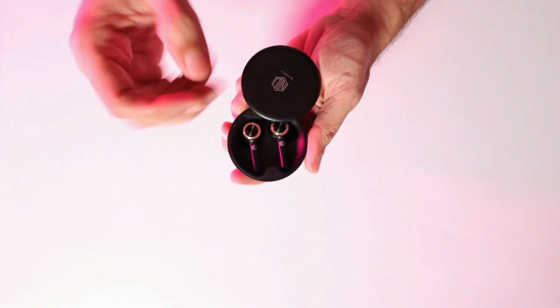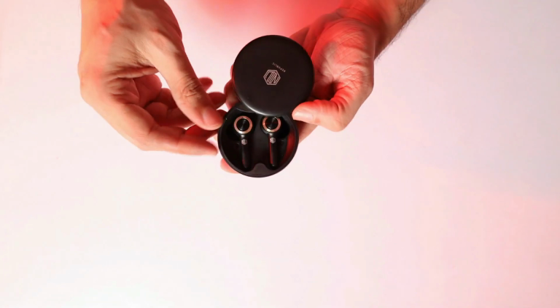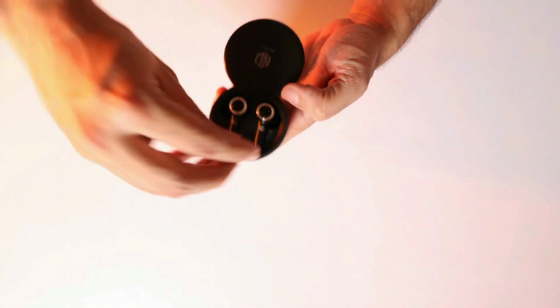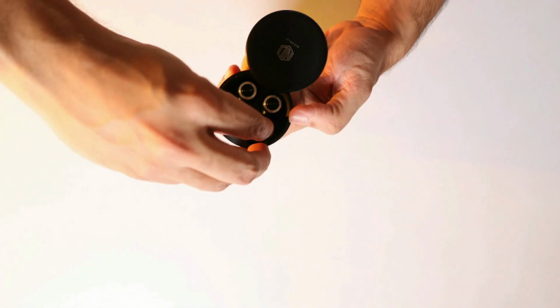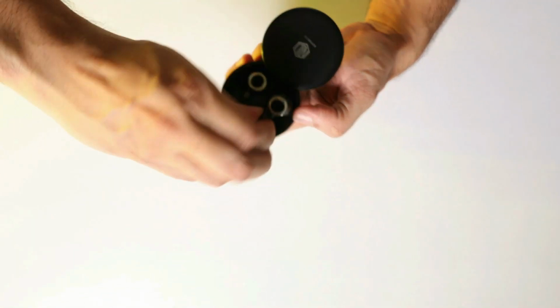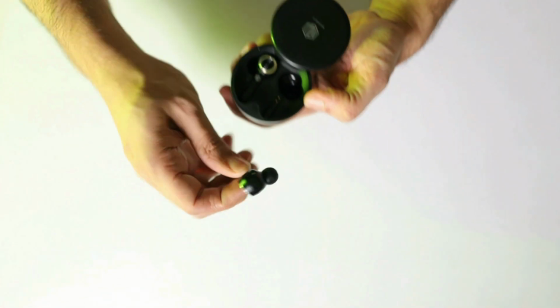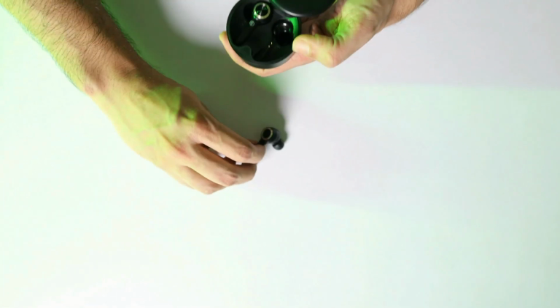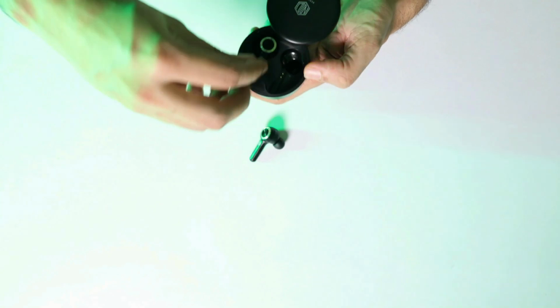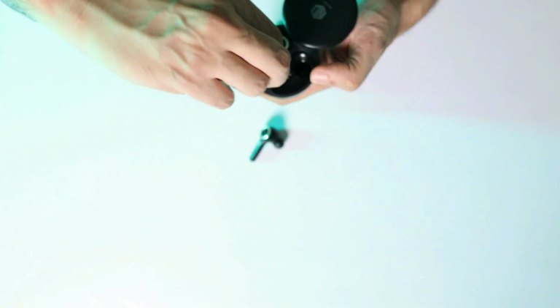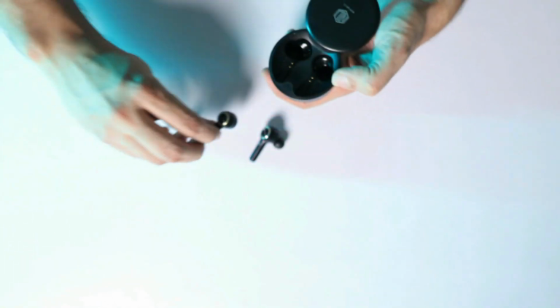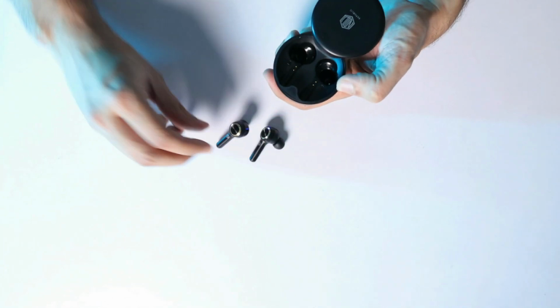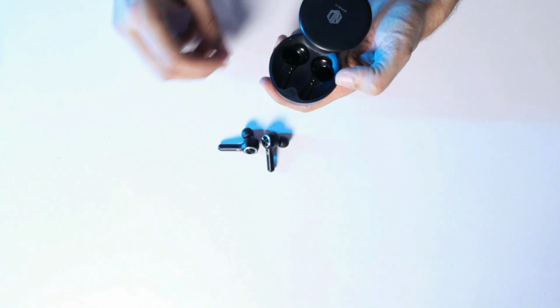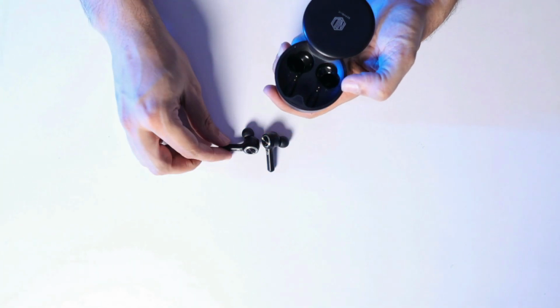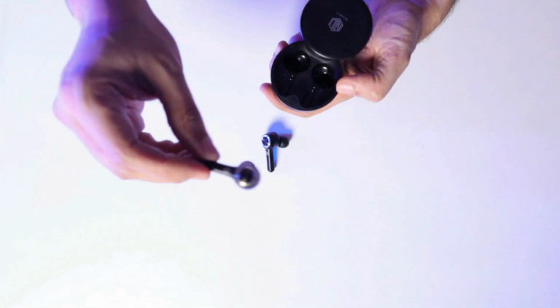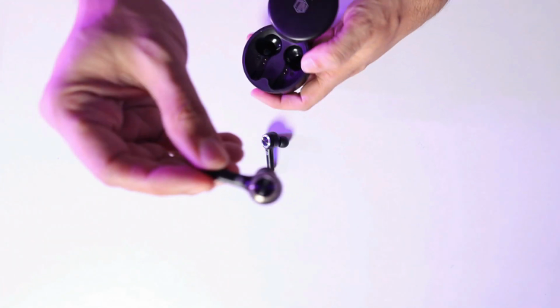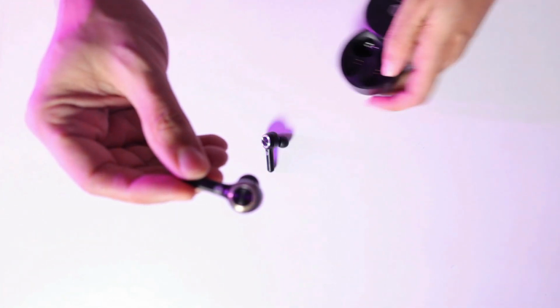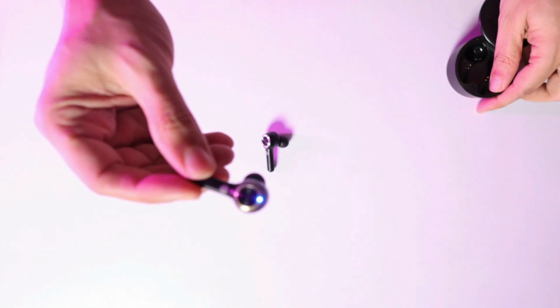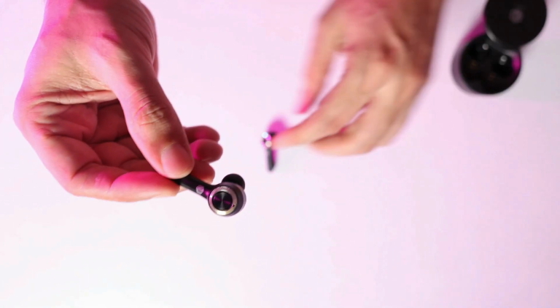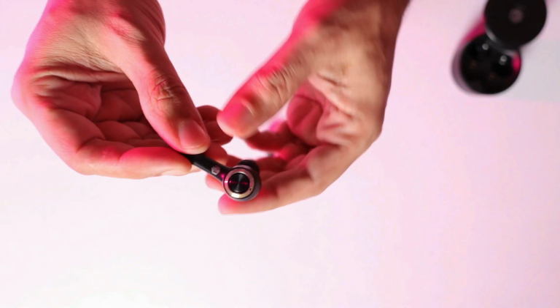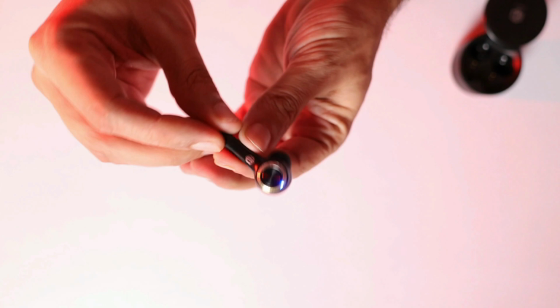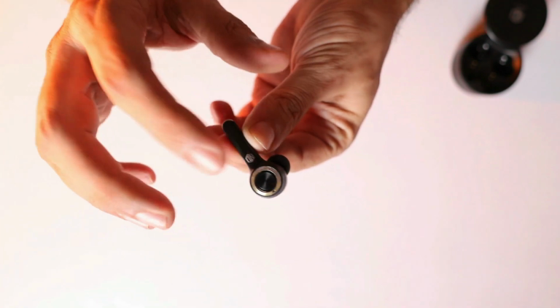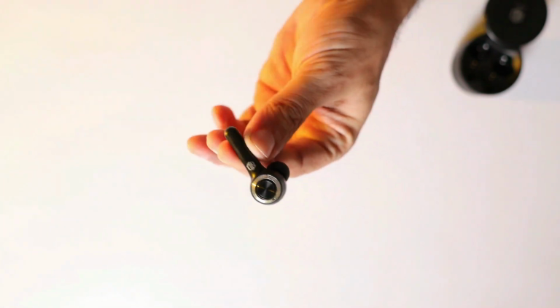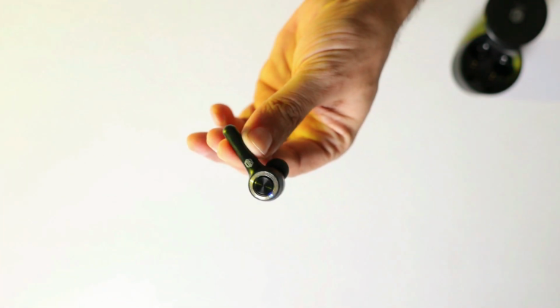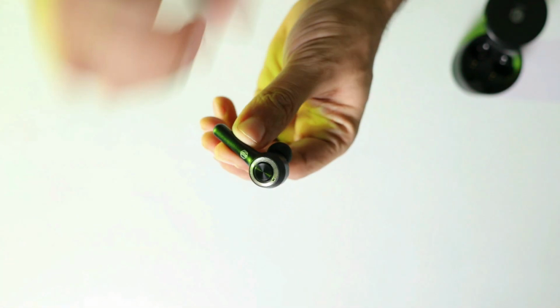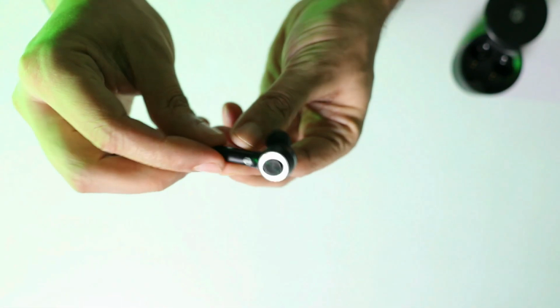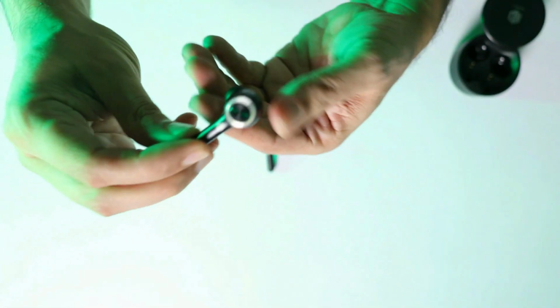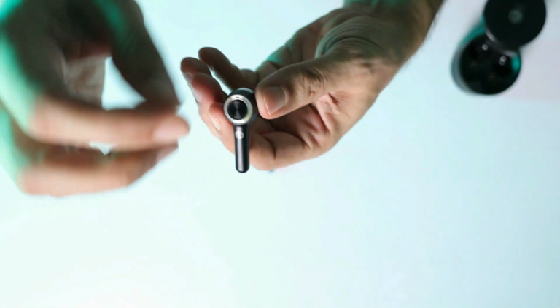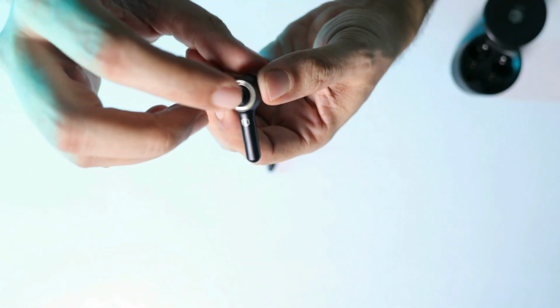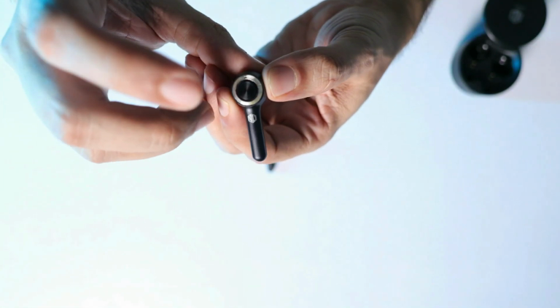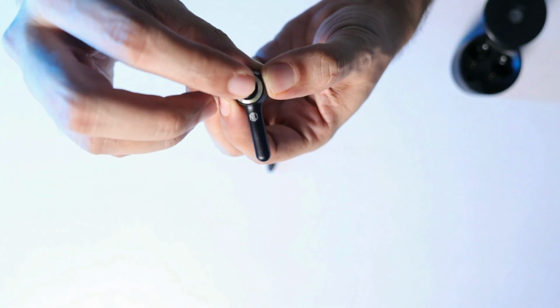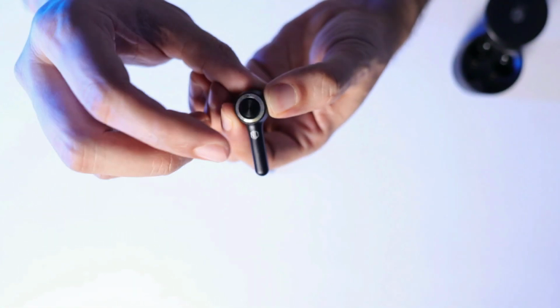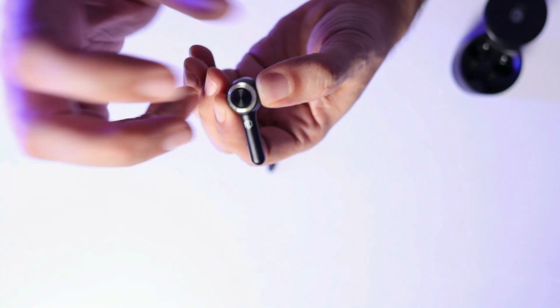This is something that we can get from TWS, and these are pretty nice. So basically, there is a touch option that you will not get here — it's a button that you can use here.